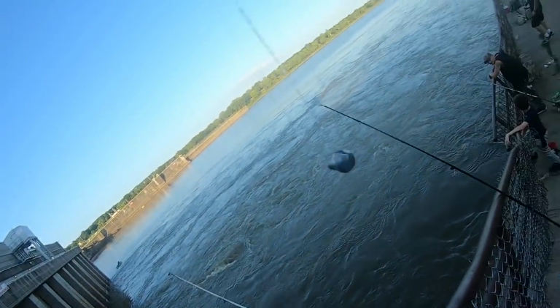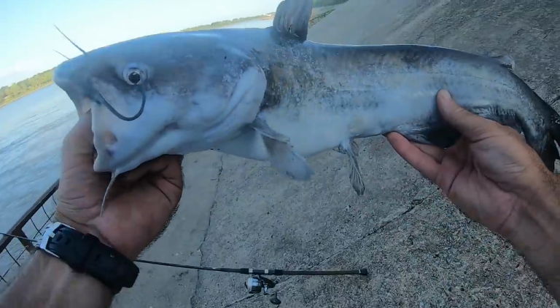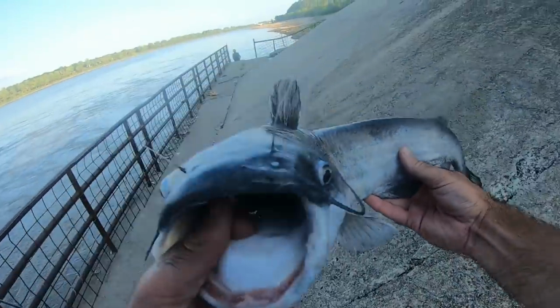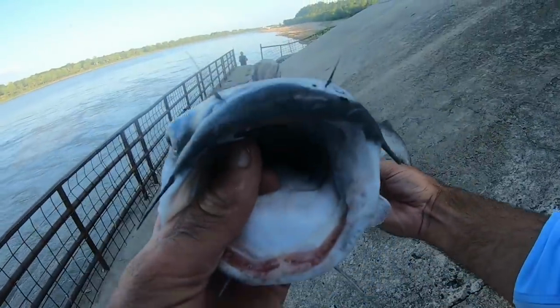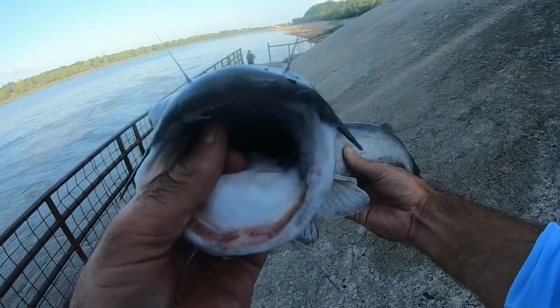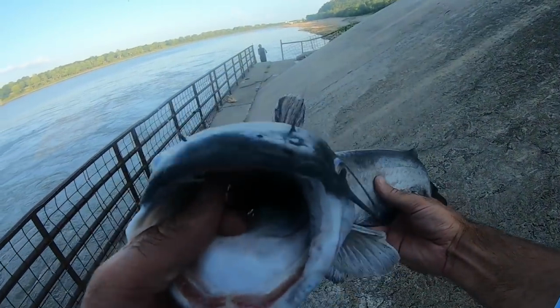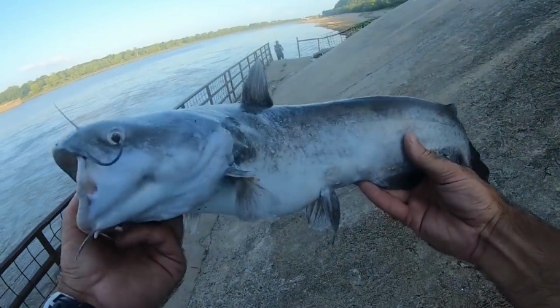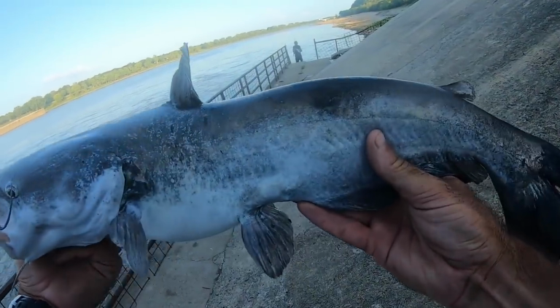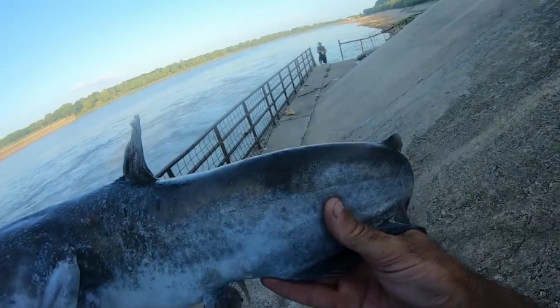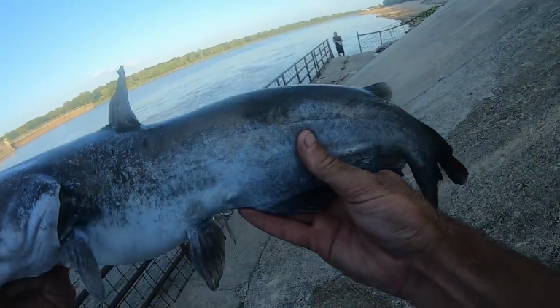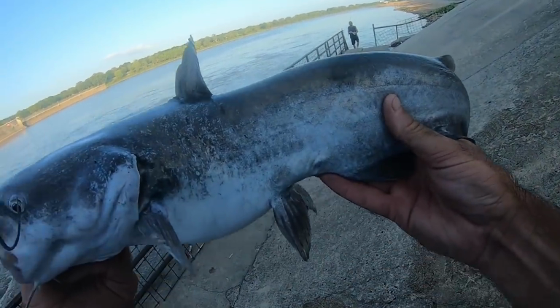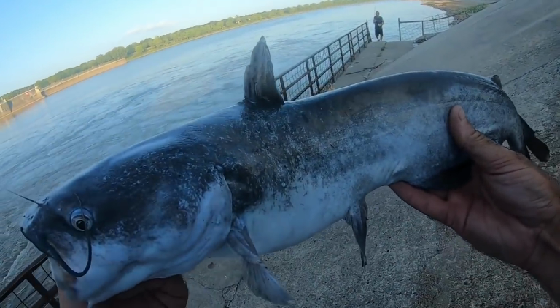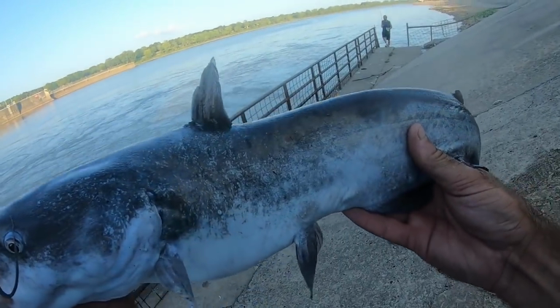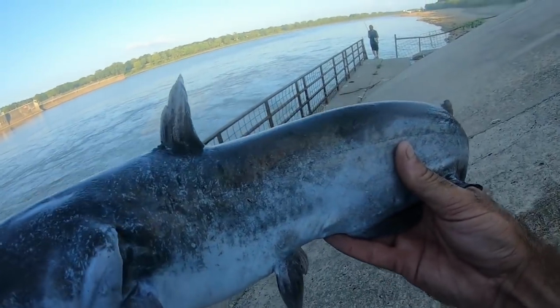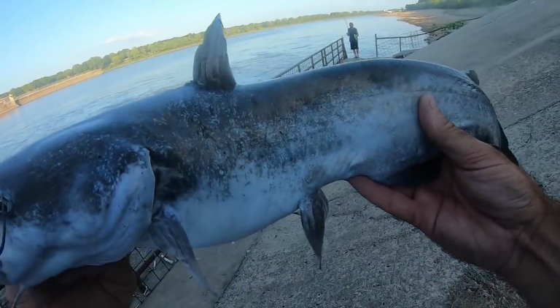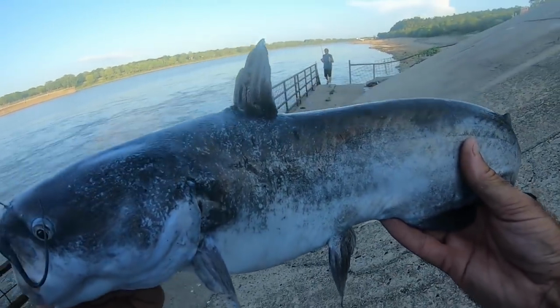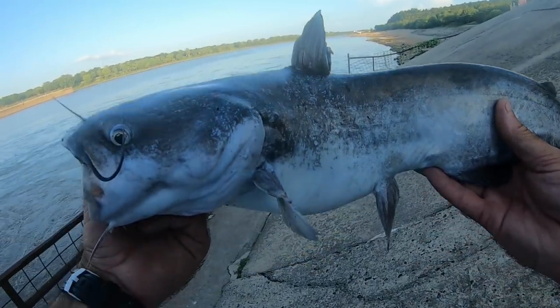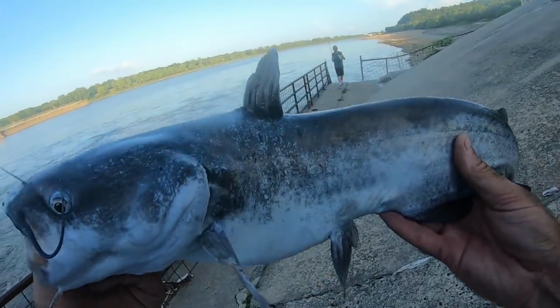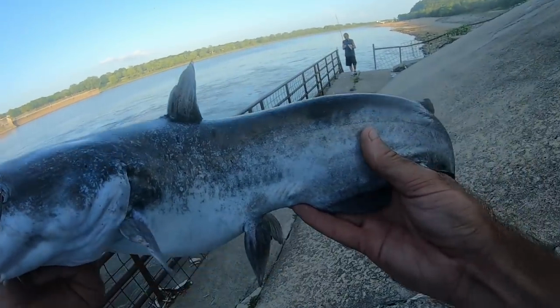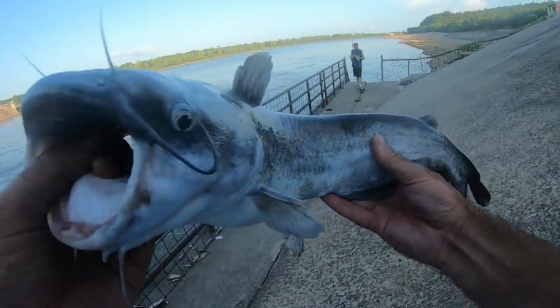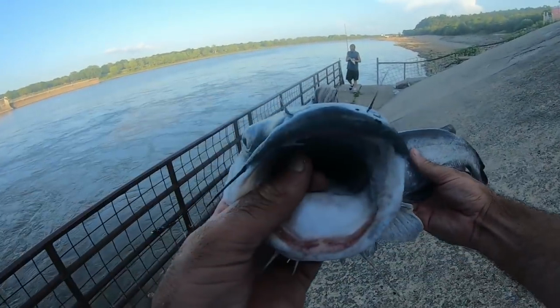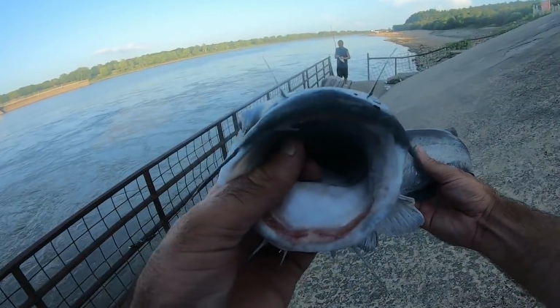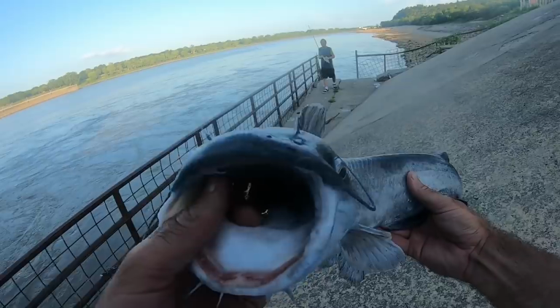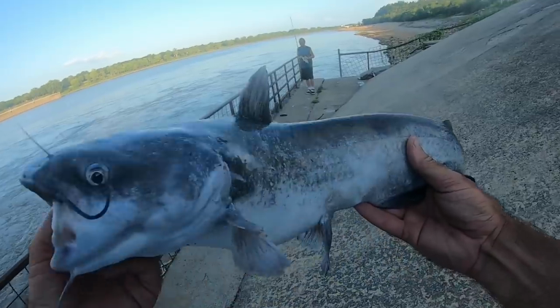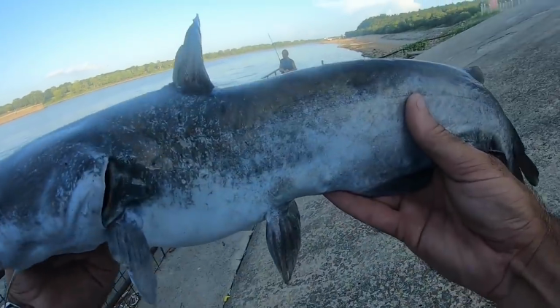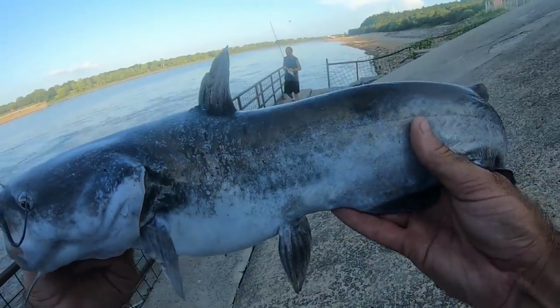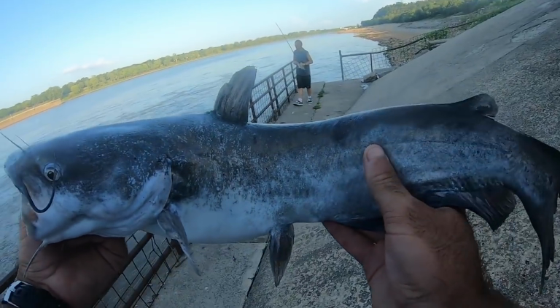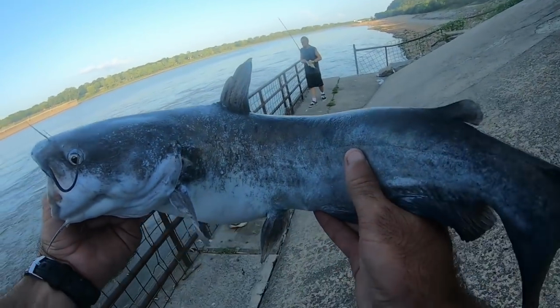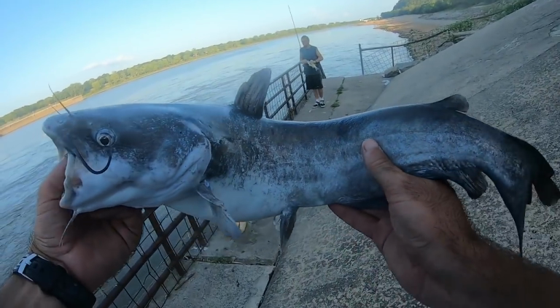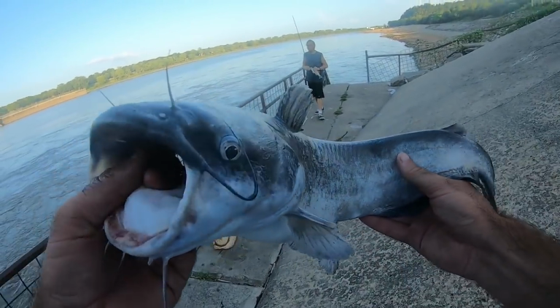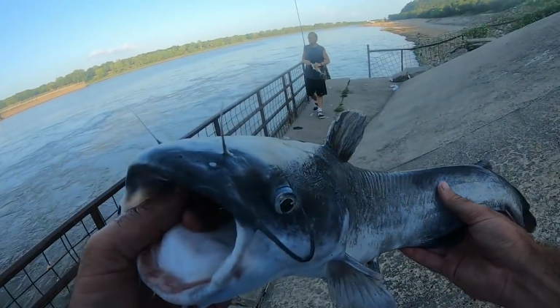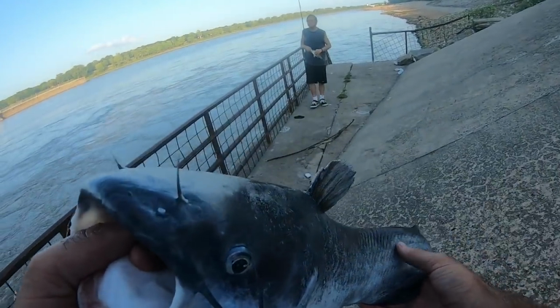And there you have it, folks. There is my first catfish of the day. Tossed it up in there into that little gate, floating a piece of shad on there, and we got him. What you got, Dakota?